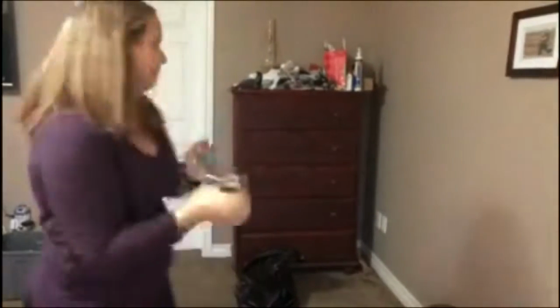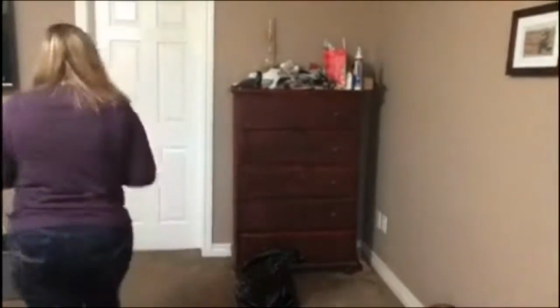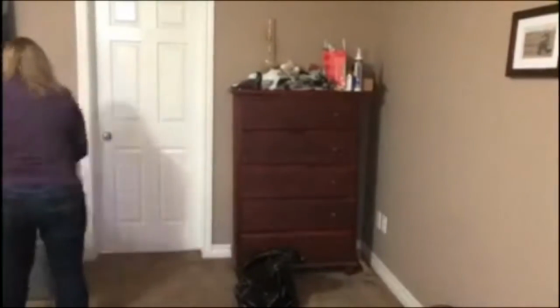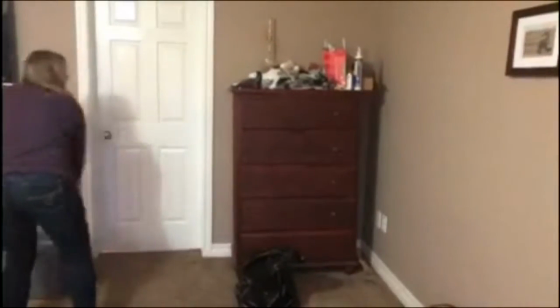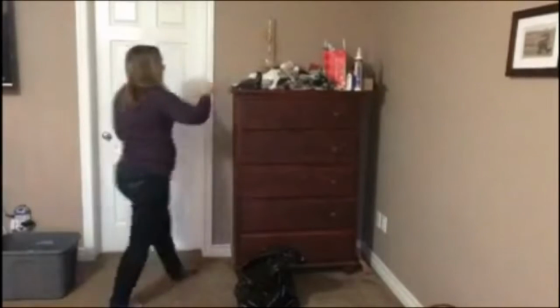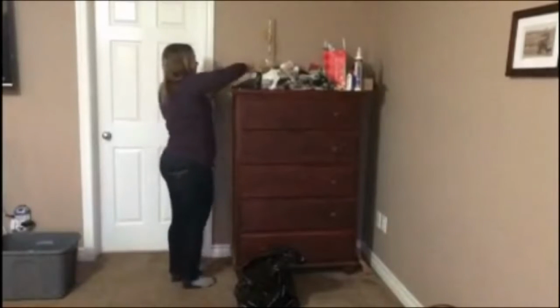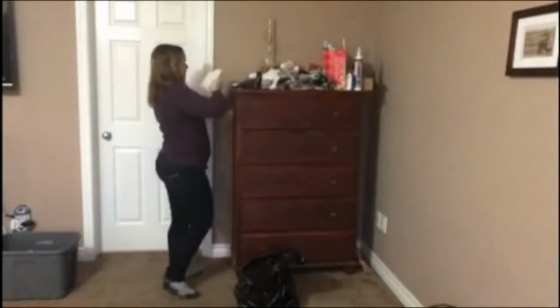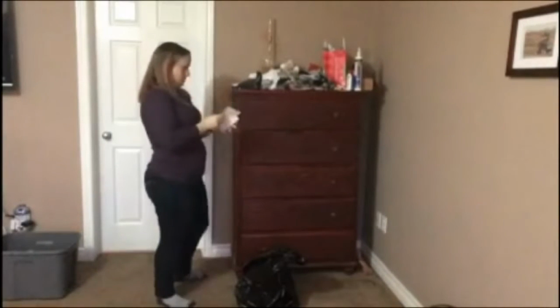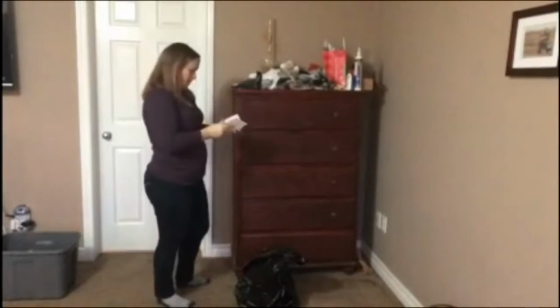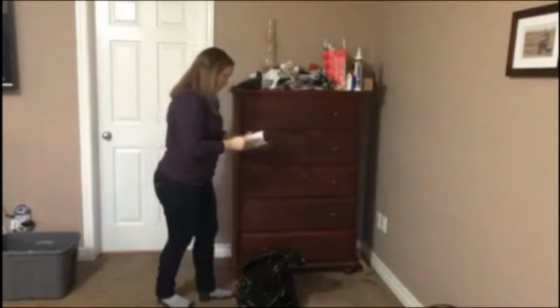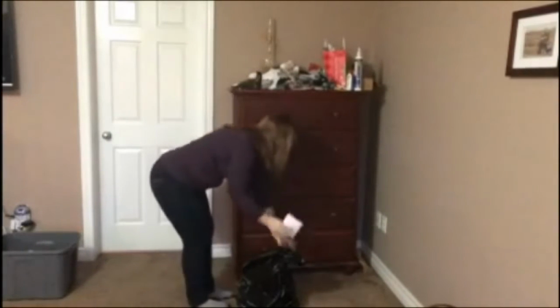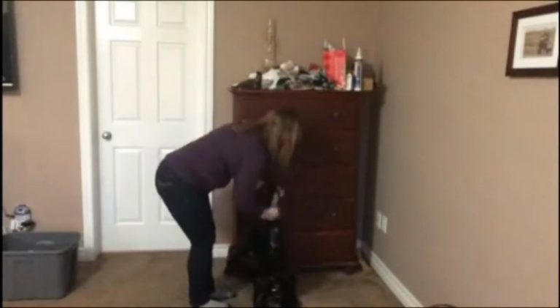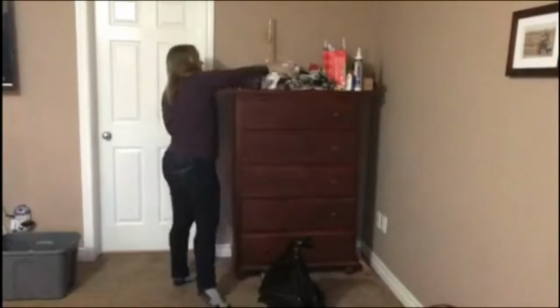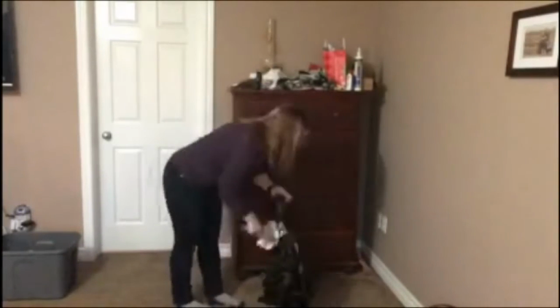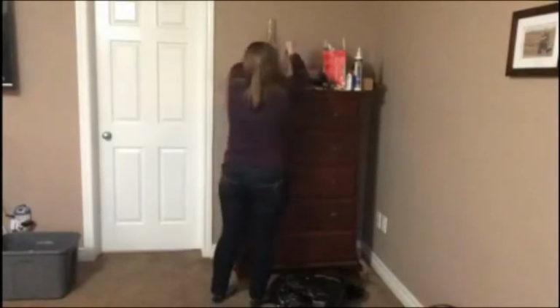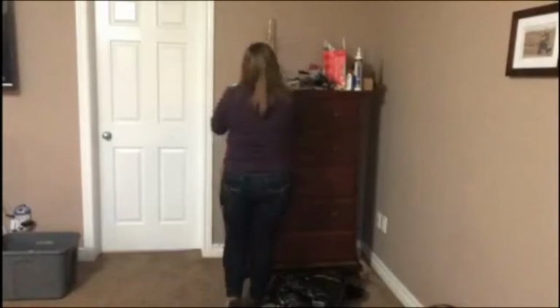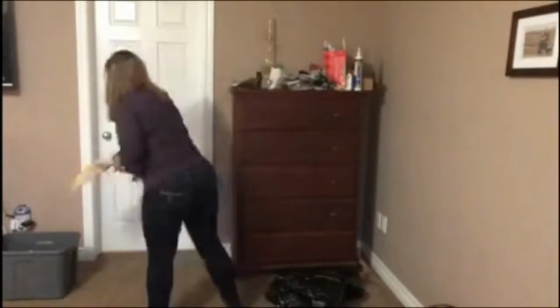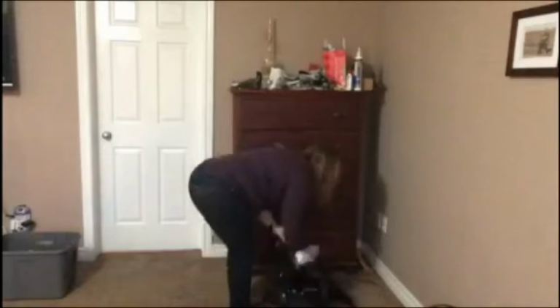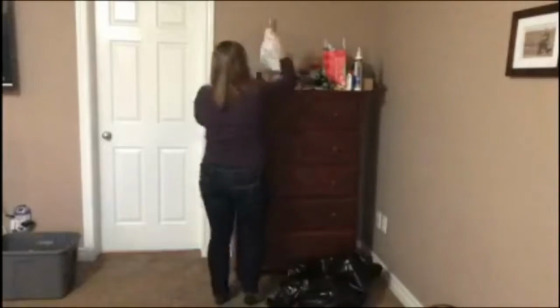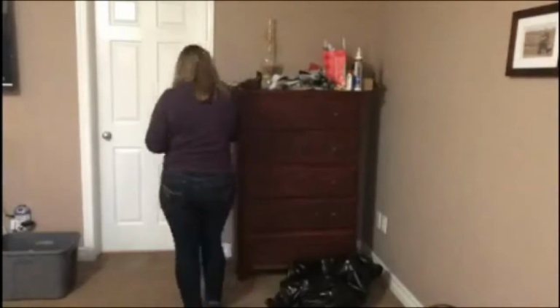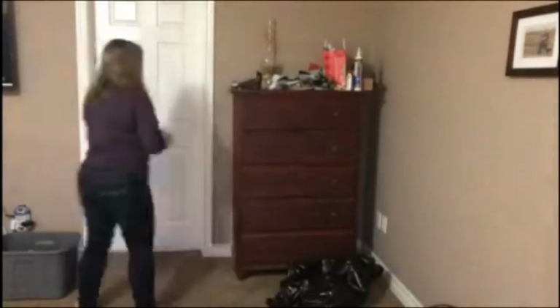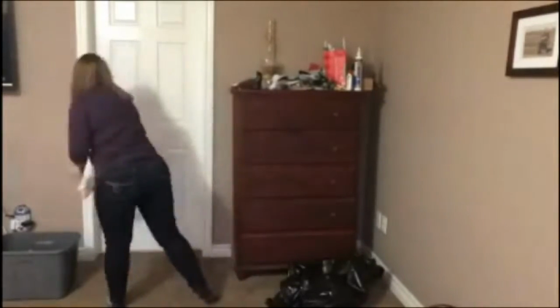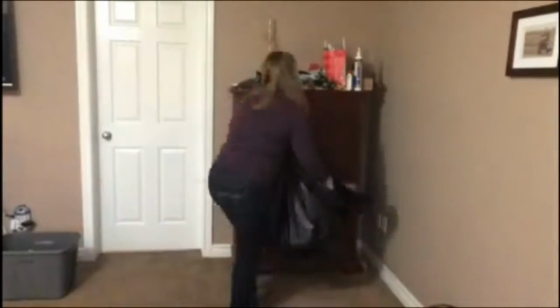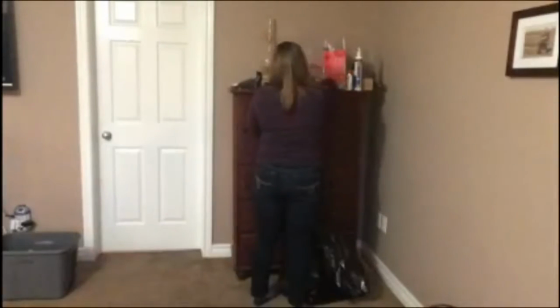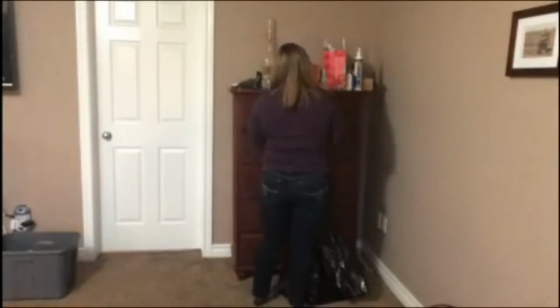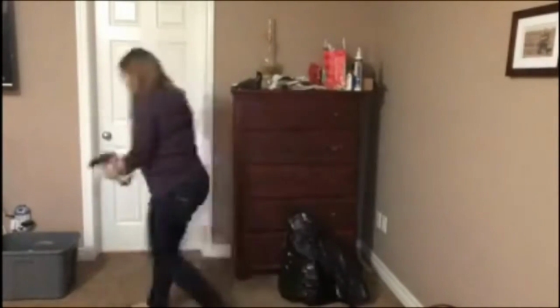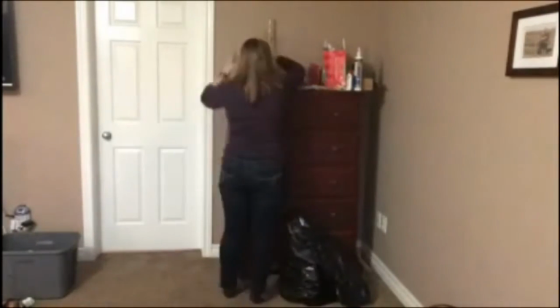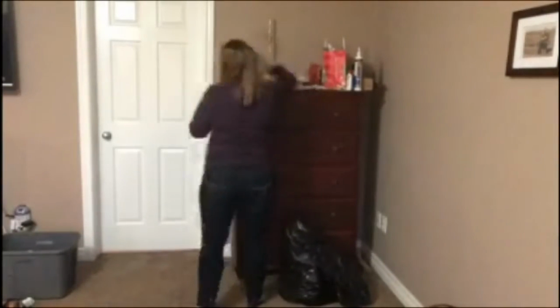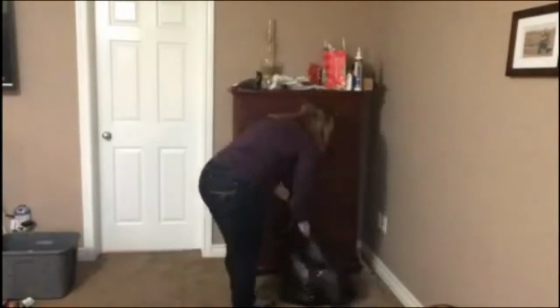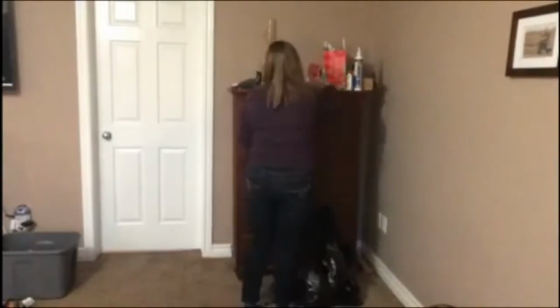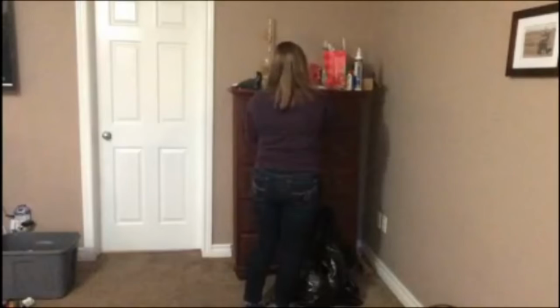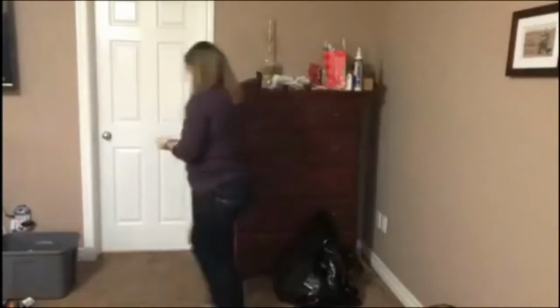I hope I inspire you to clean up a room or a spot in your house that has been driving you crazy, like this dresser has been for me. I can't believe some of the items that I'm finding — how they made it into this room makes me wonder.